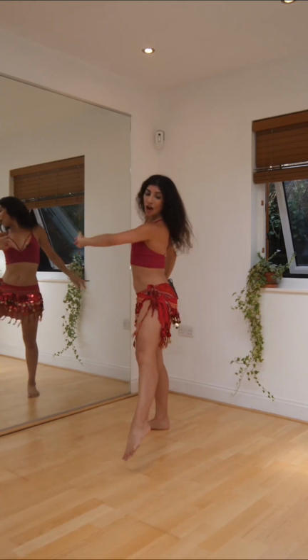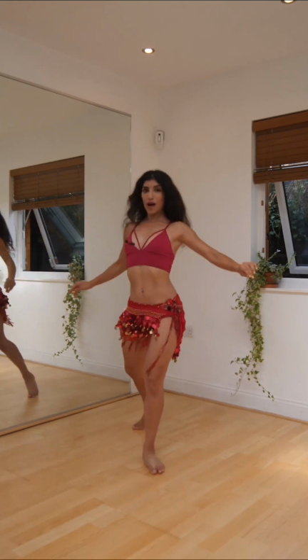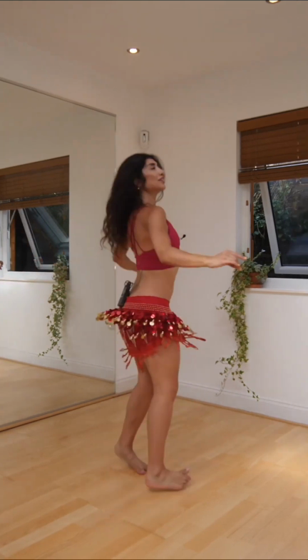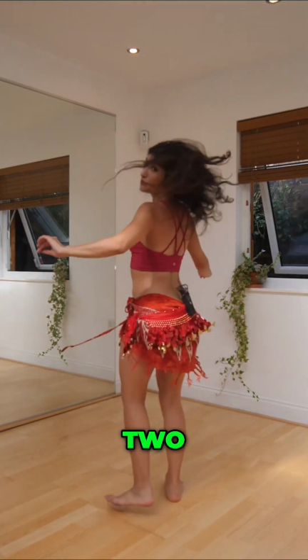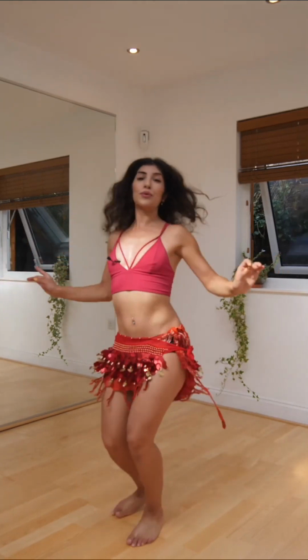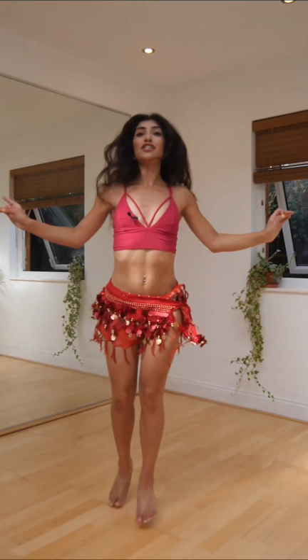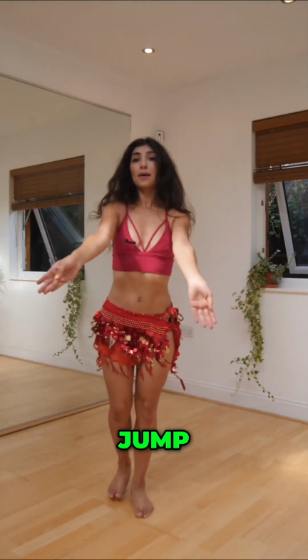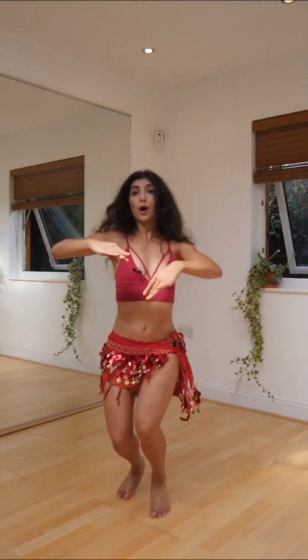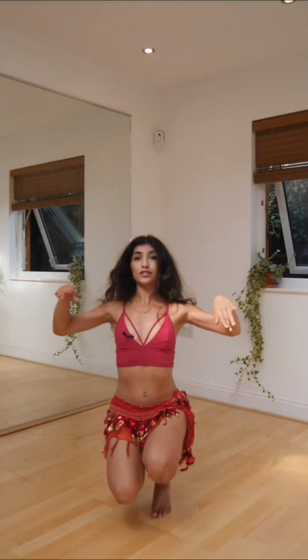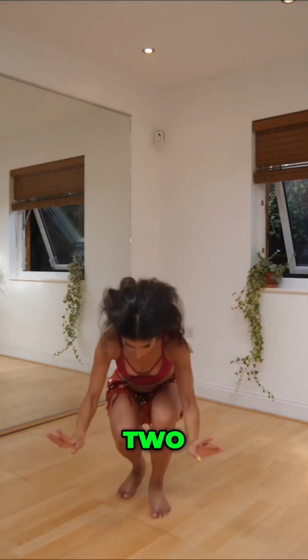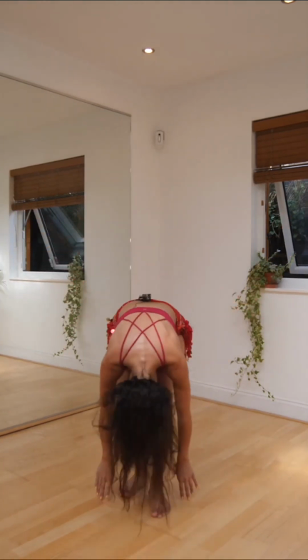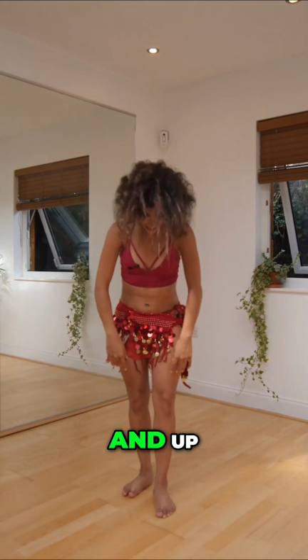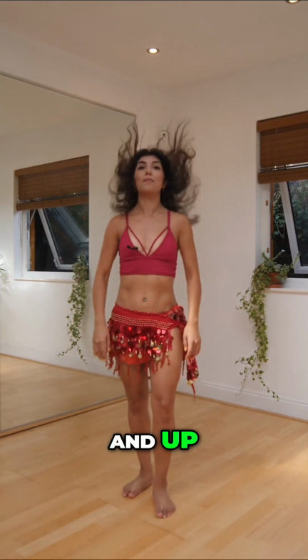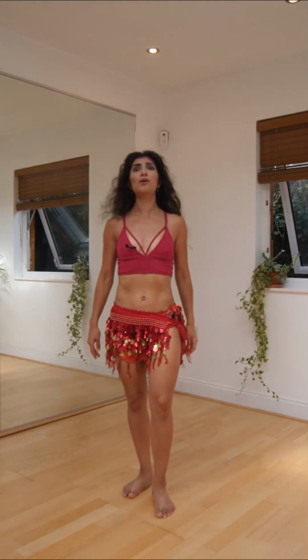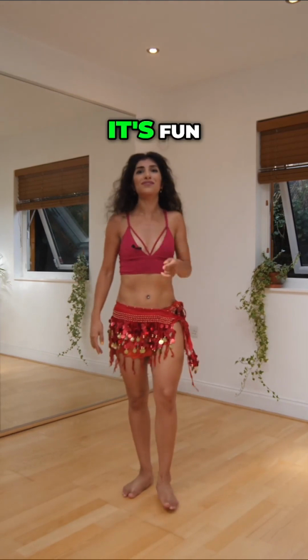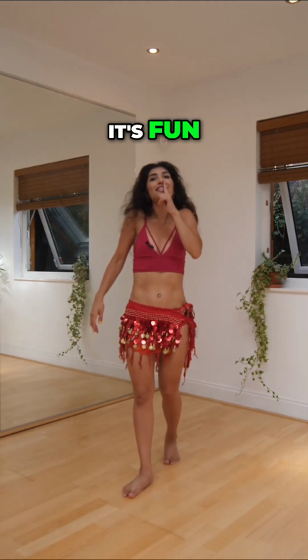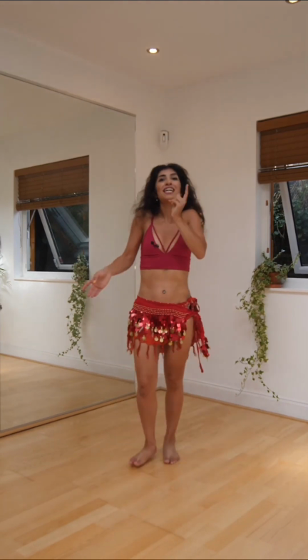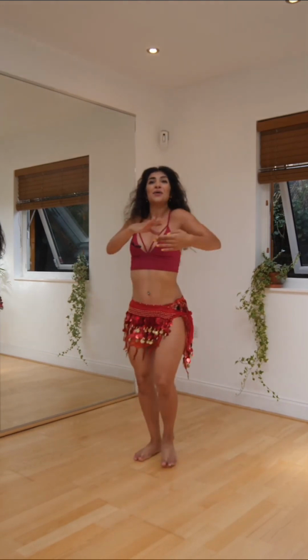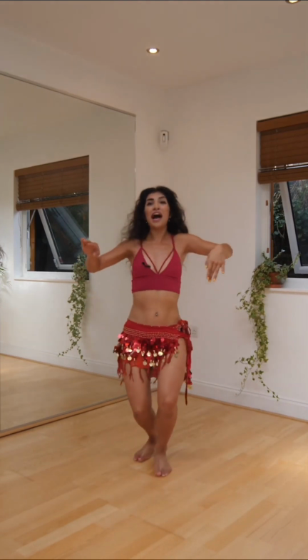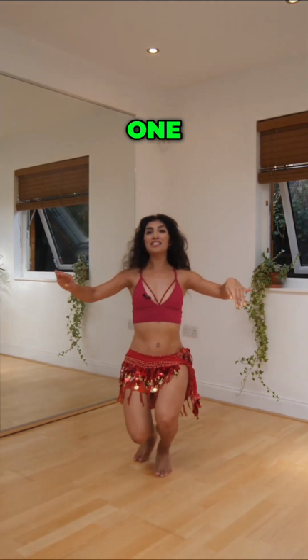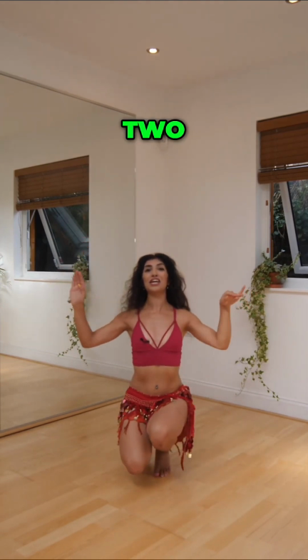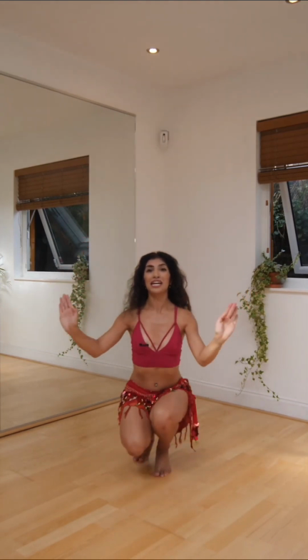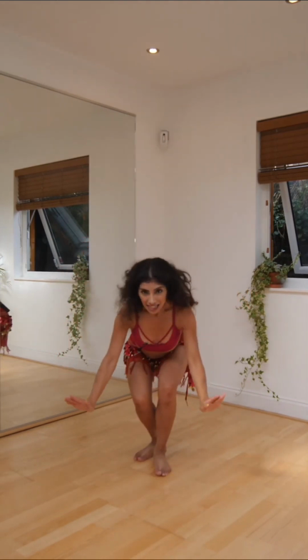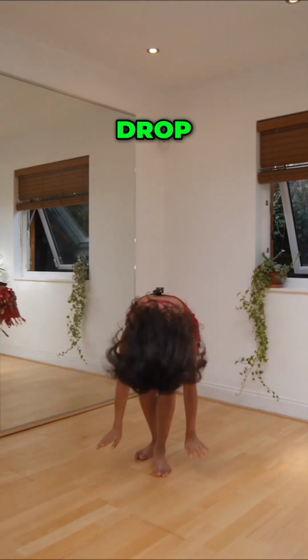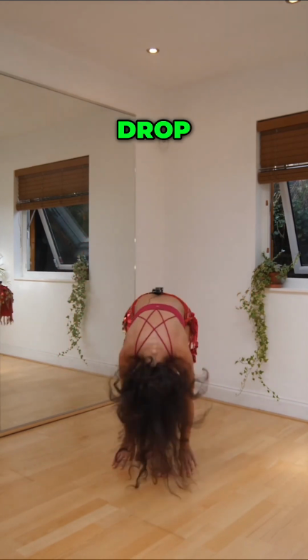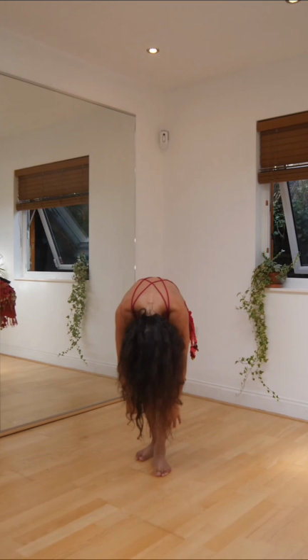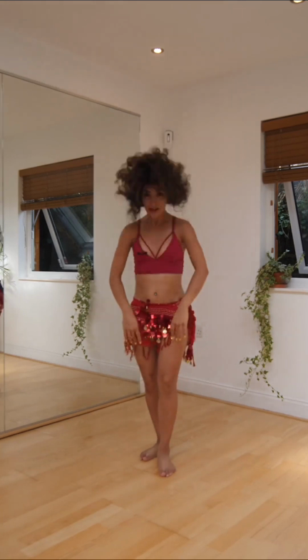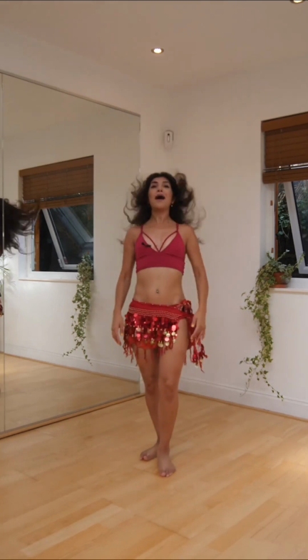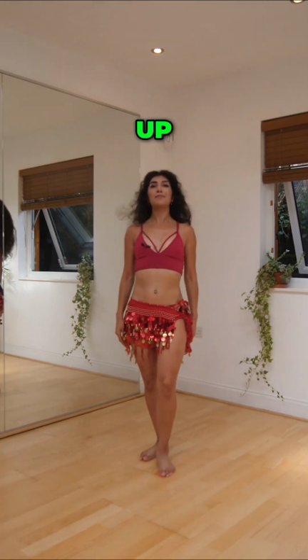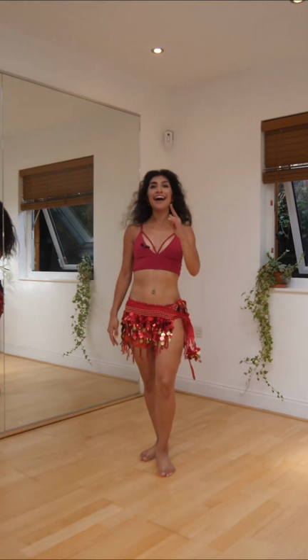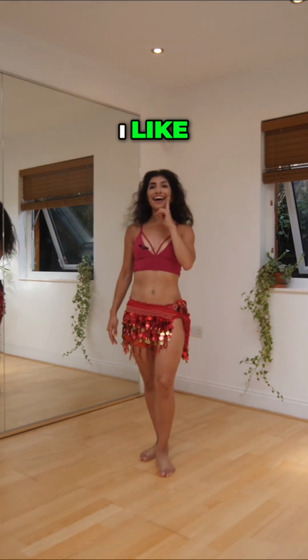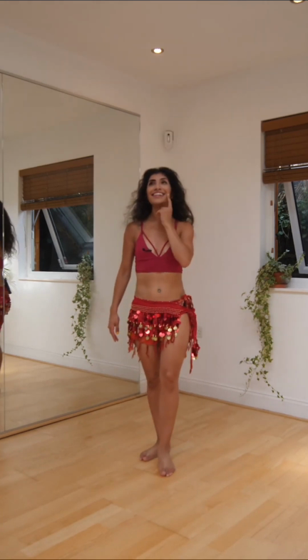One, two, three, and jump. One, two, and up. Oh, it's fast! One, two, drop. Up. I like it.